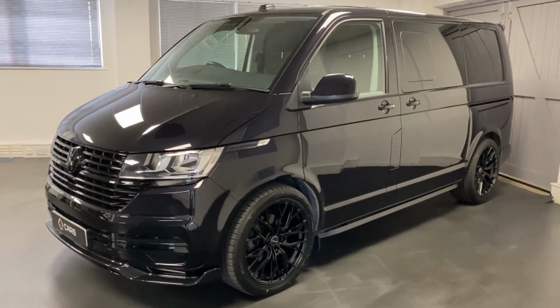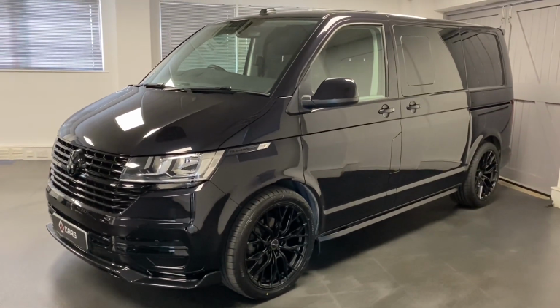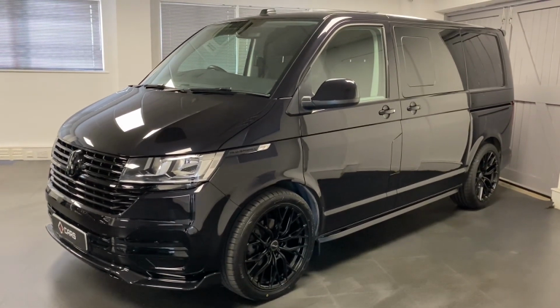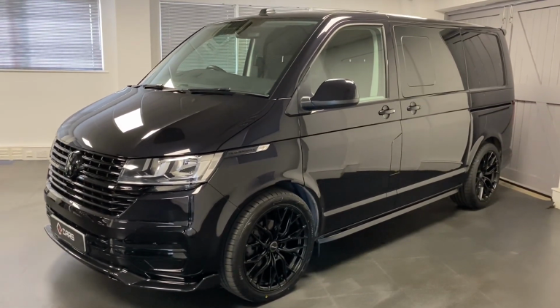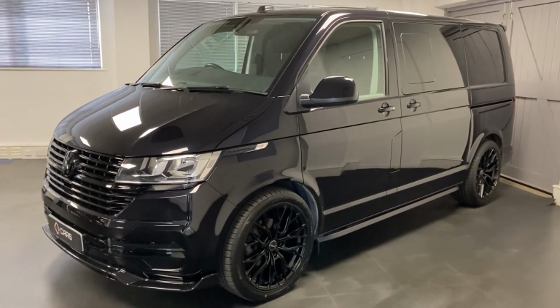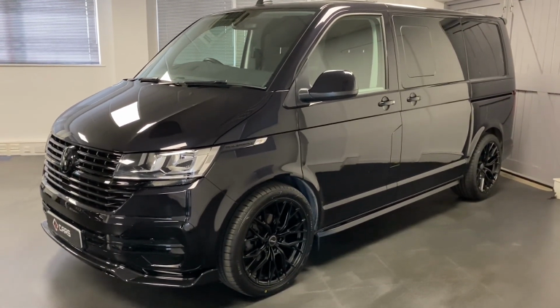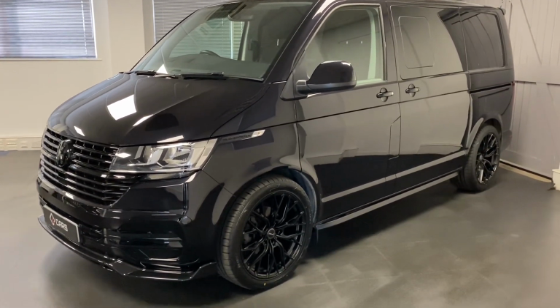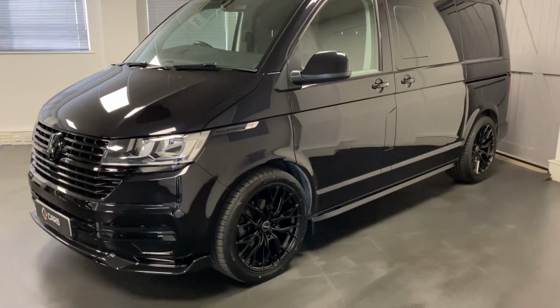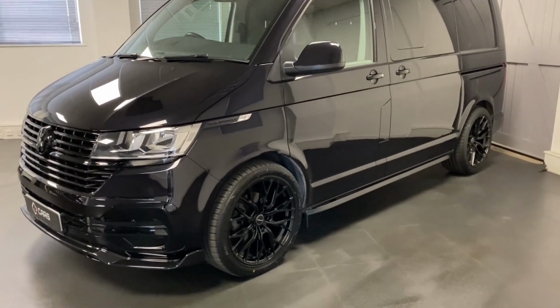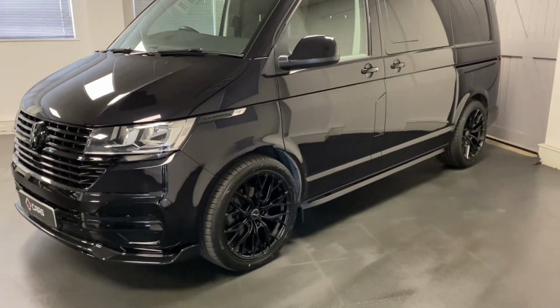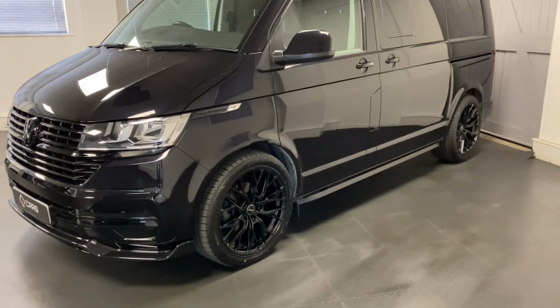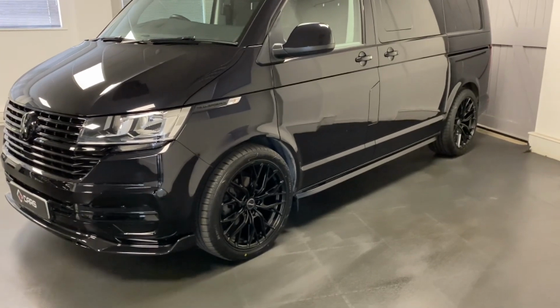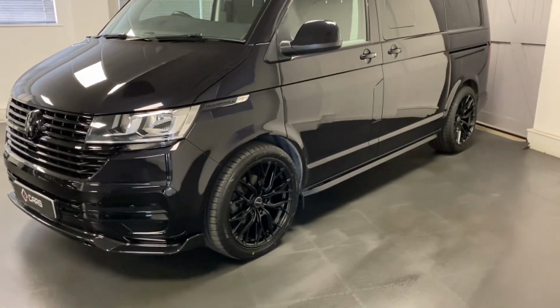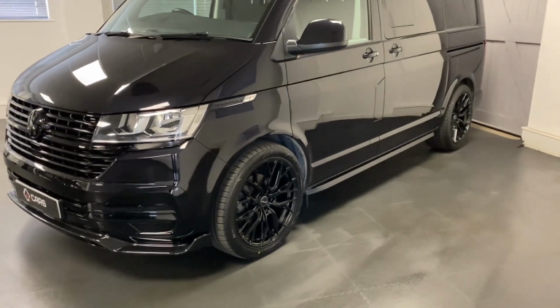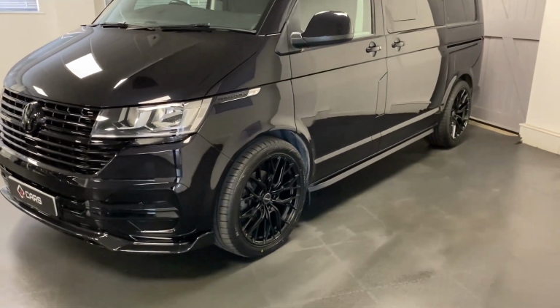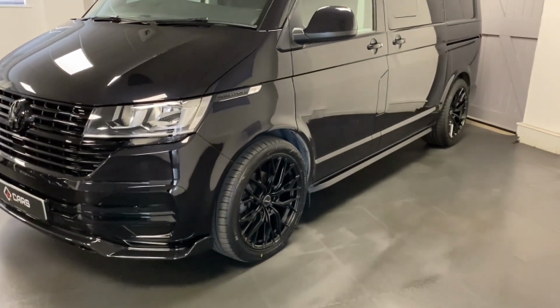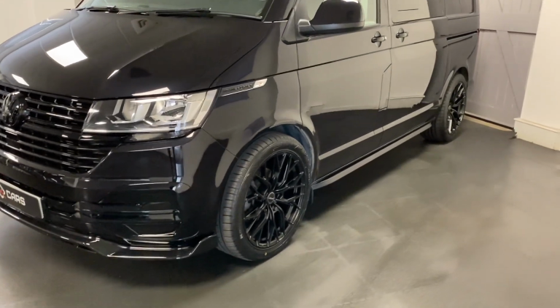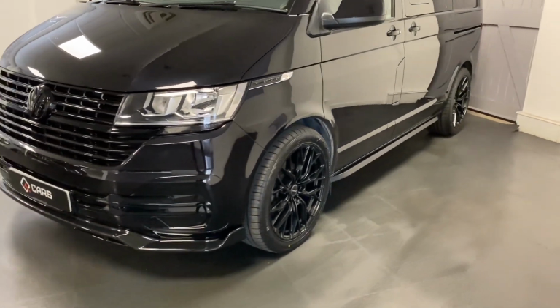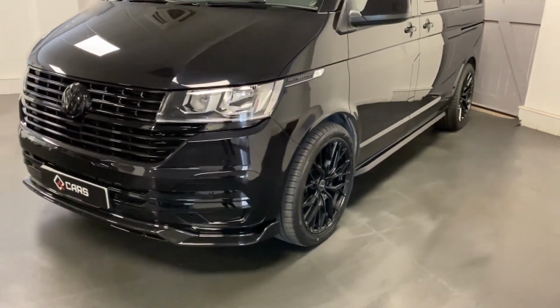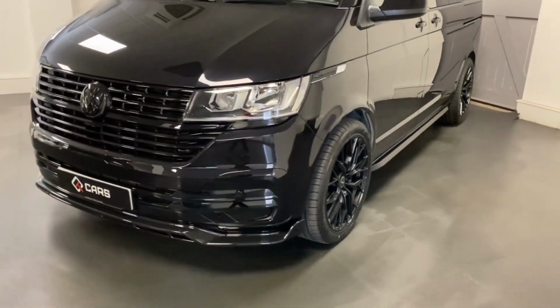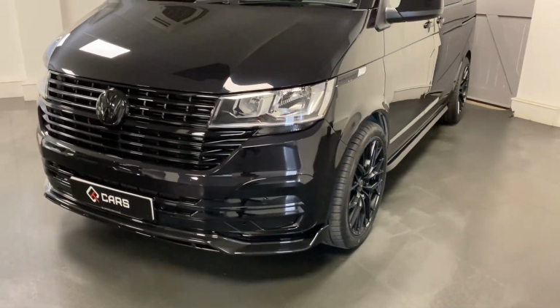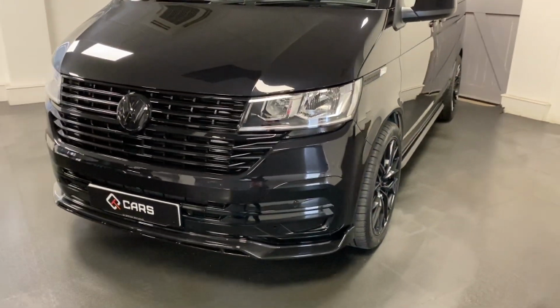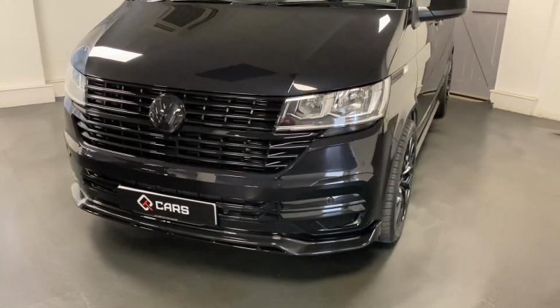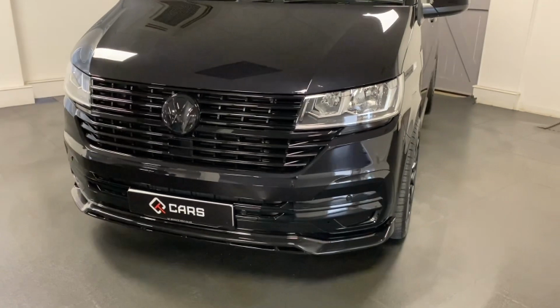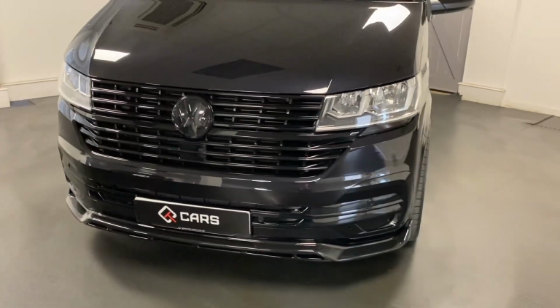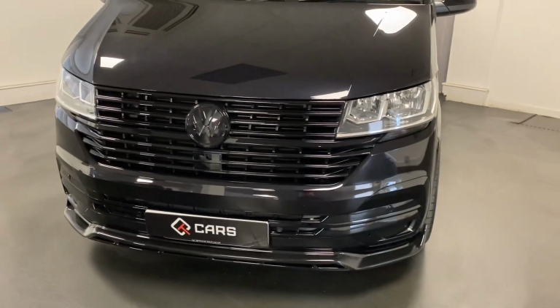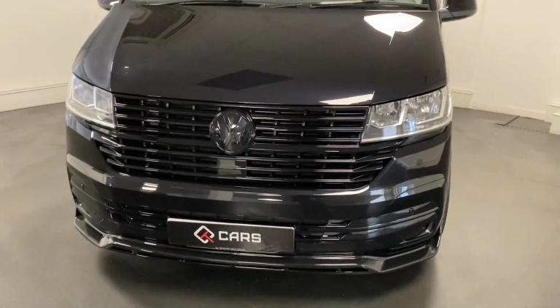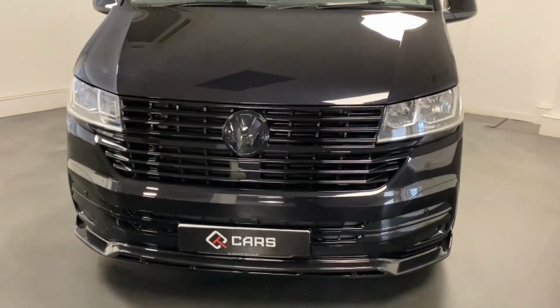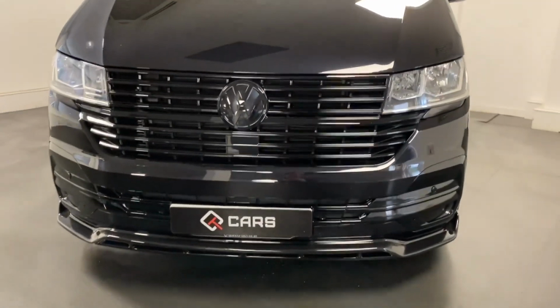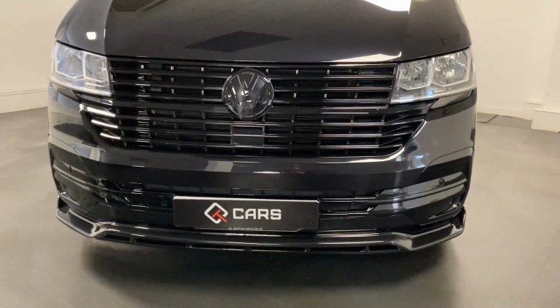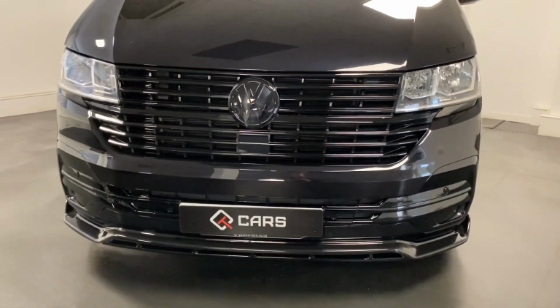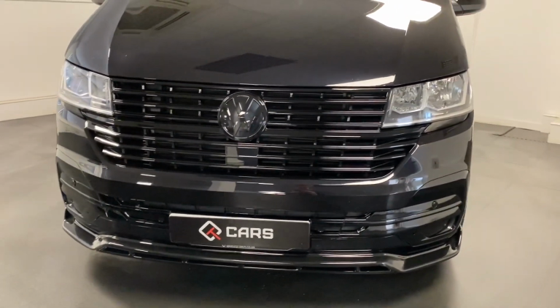We've then done the external styling which includes 20 inch velocity alloys, lowering springs, and we've put the gloss front grille and lower splitter, and black badges.